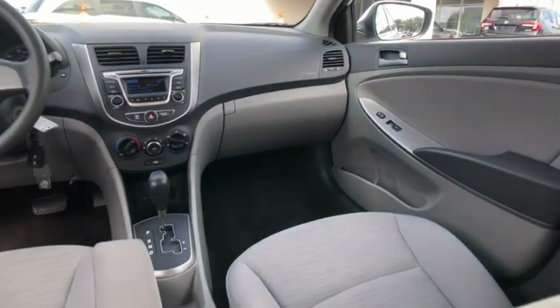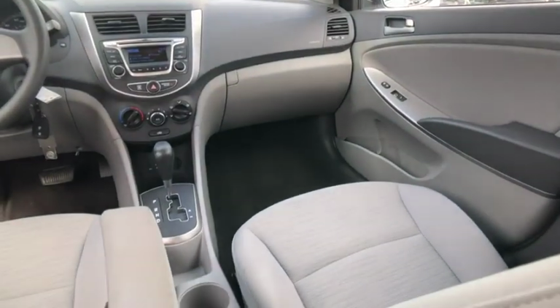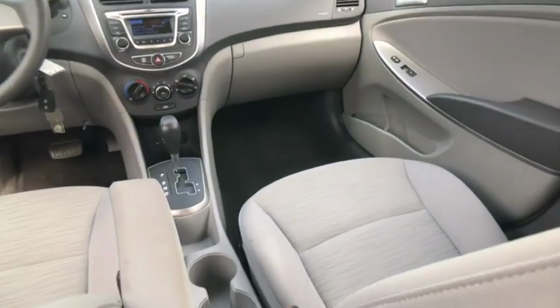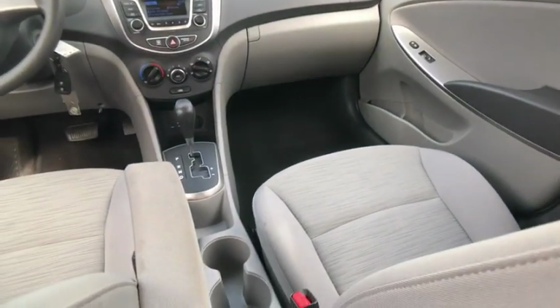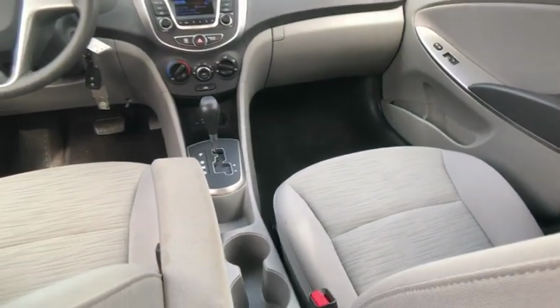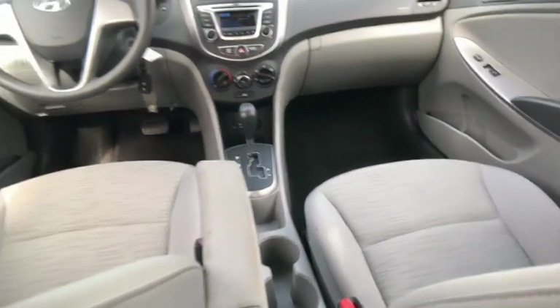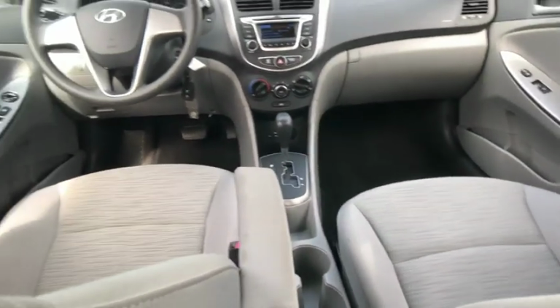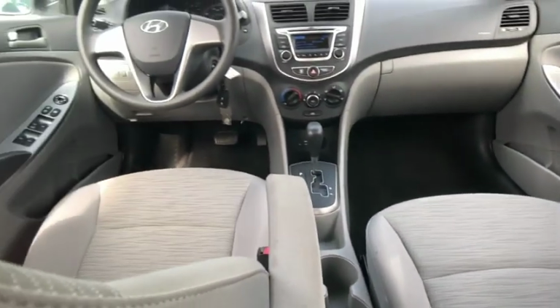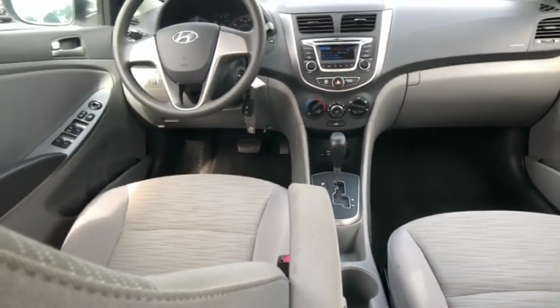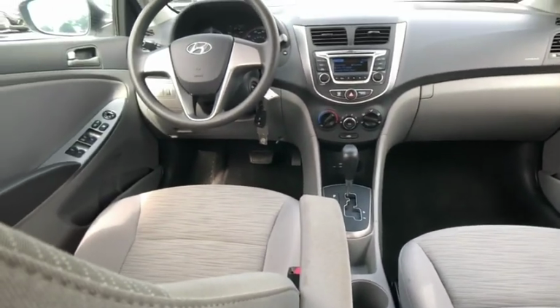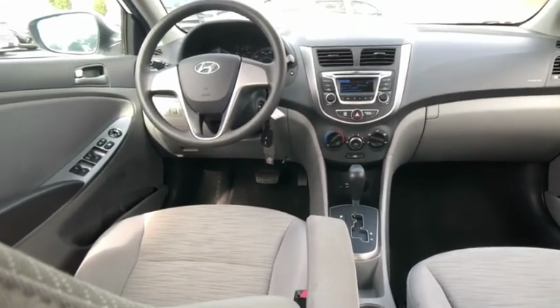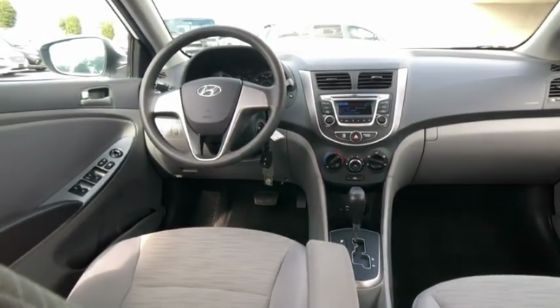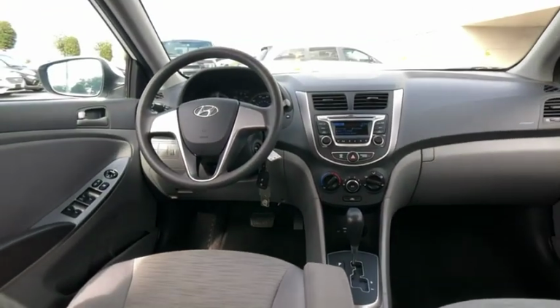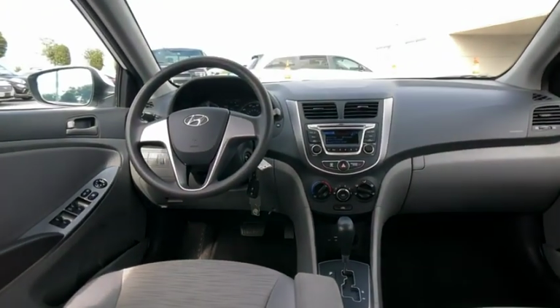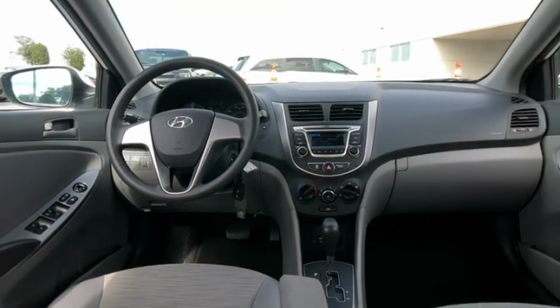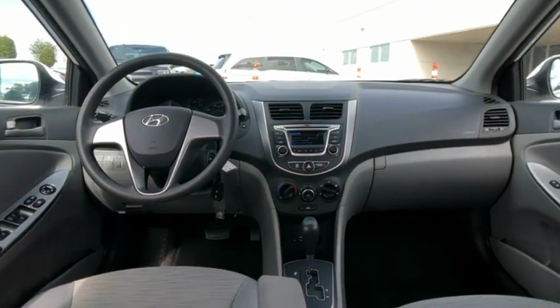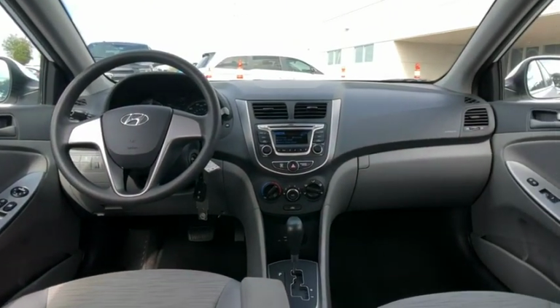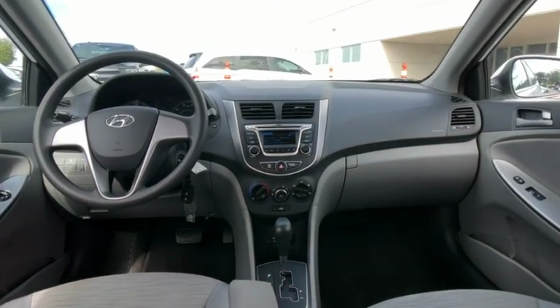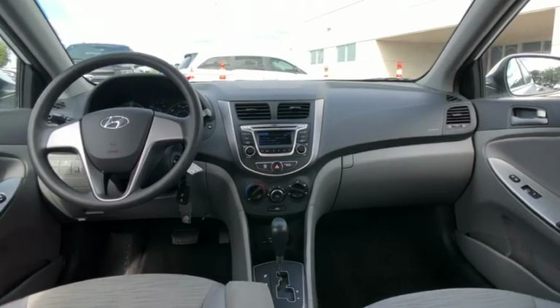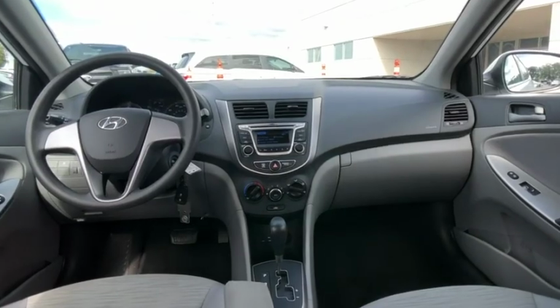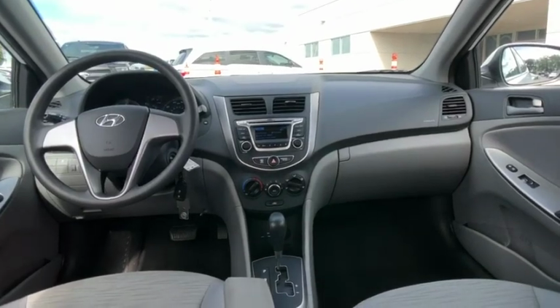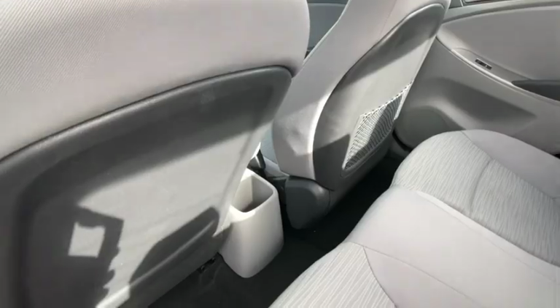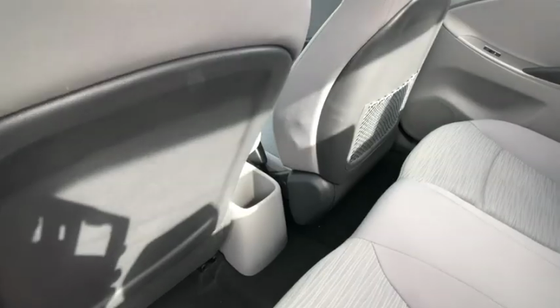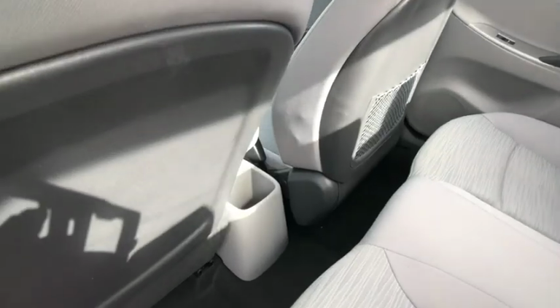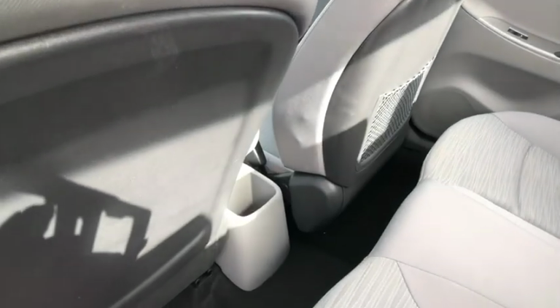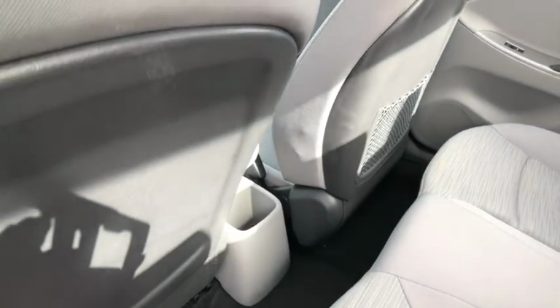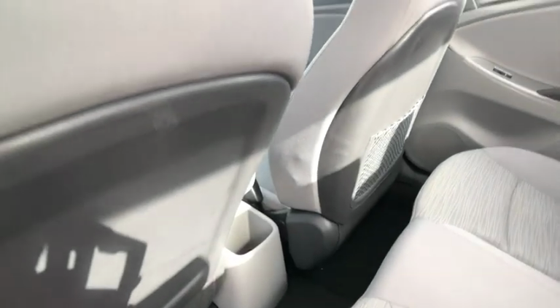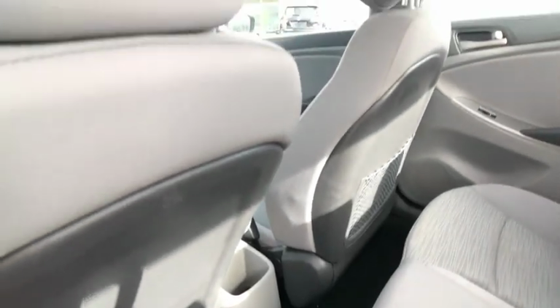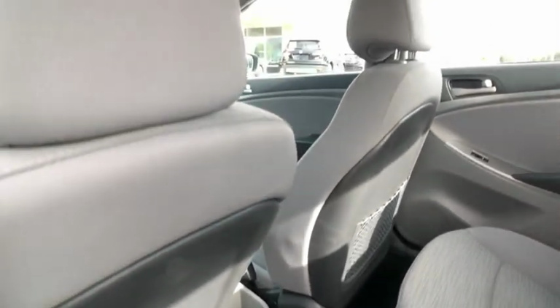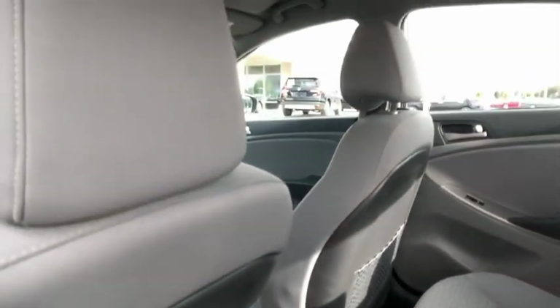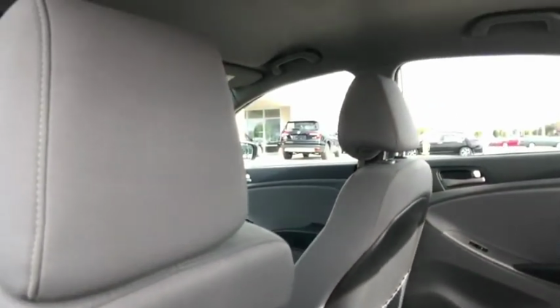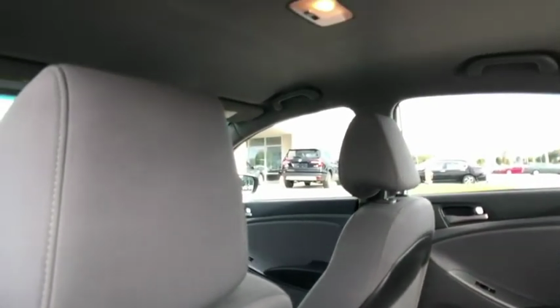Day-night rear-view mirror, outside temperature gauge, cloth seat trim, tilt steering wheel, body color door handles, low tire pressure warning.